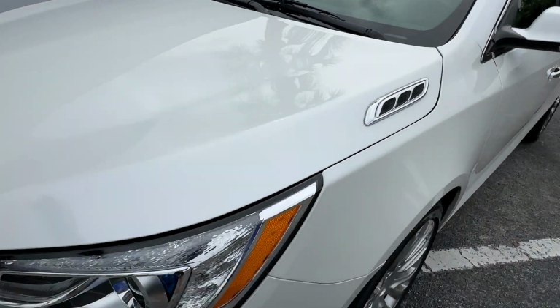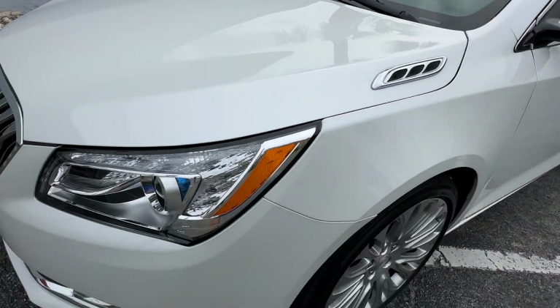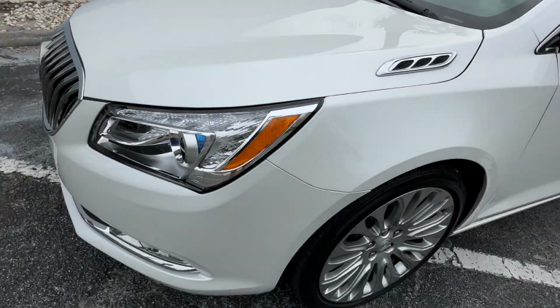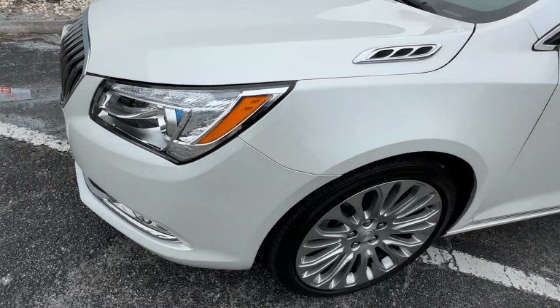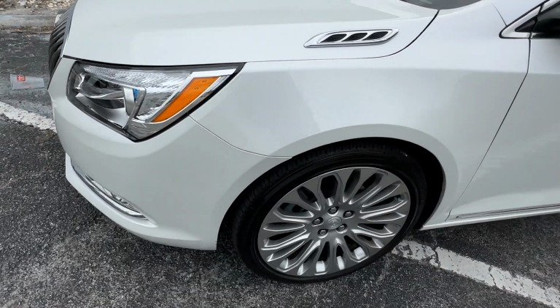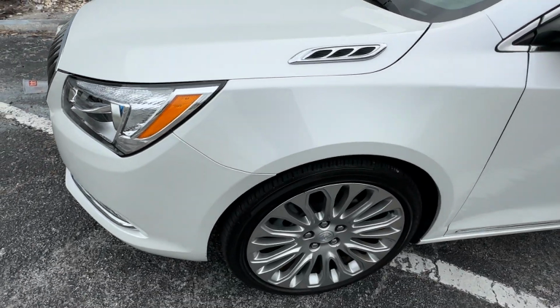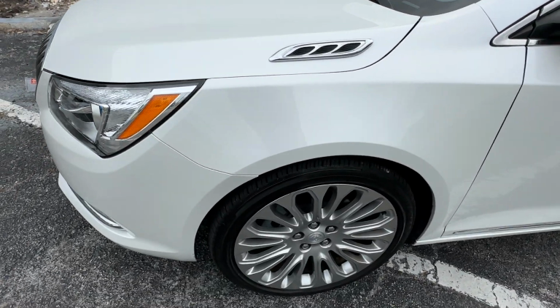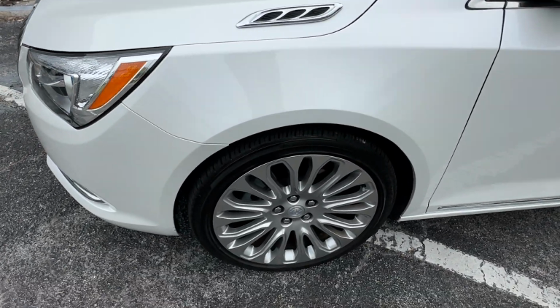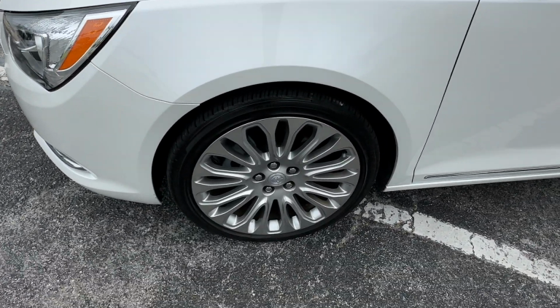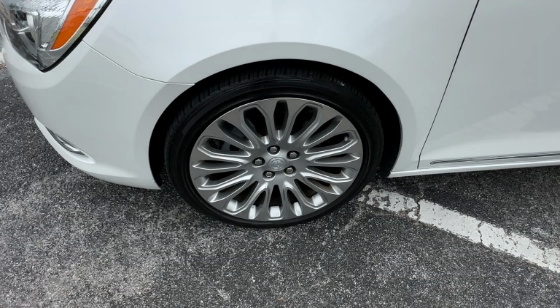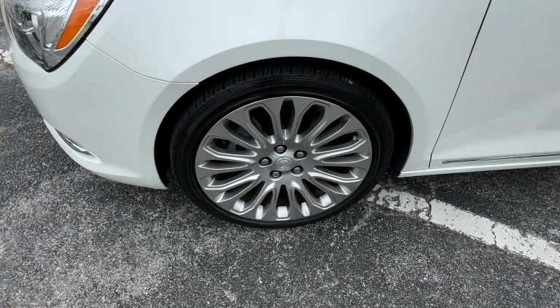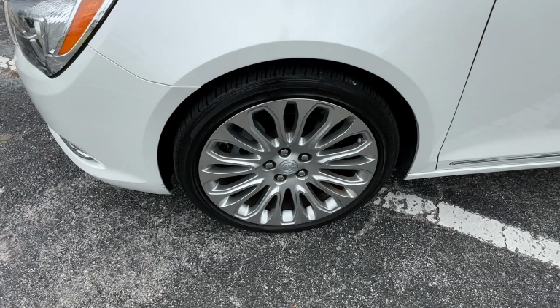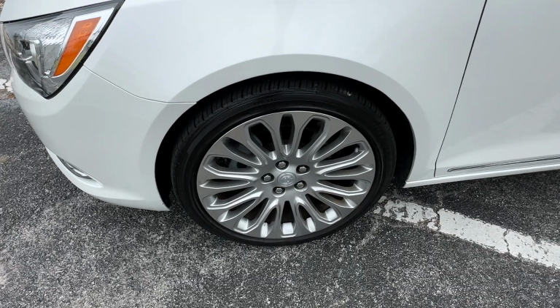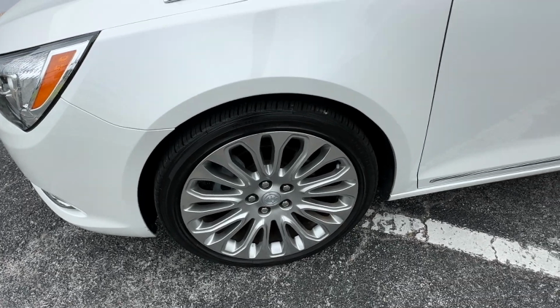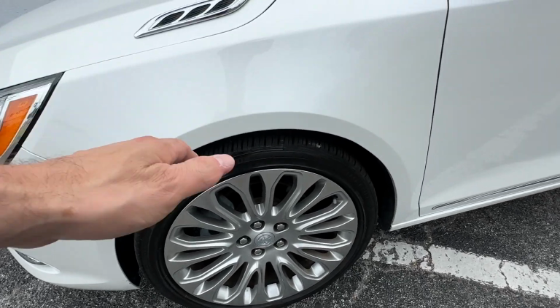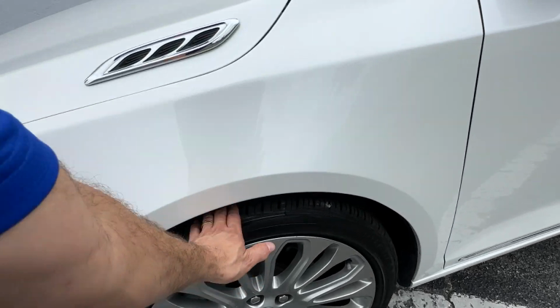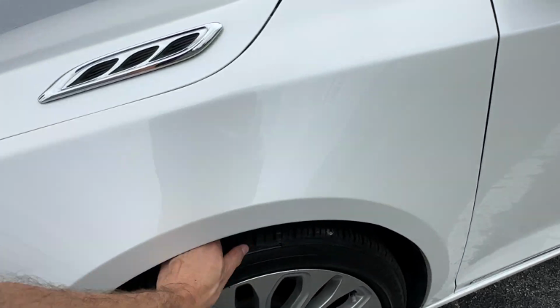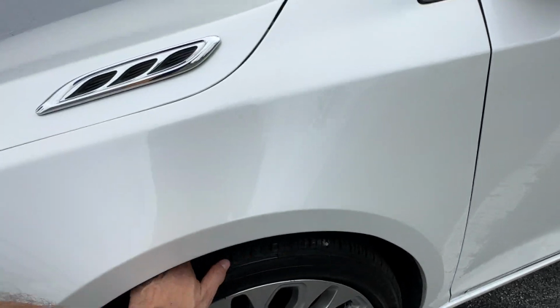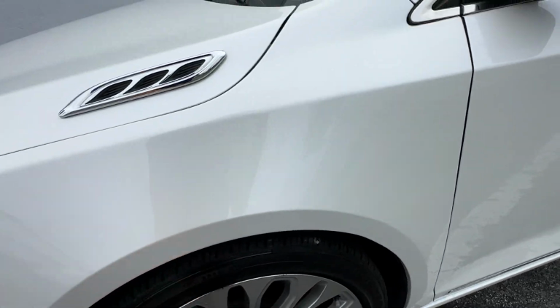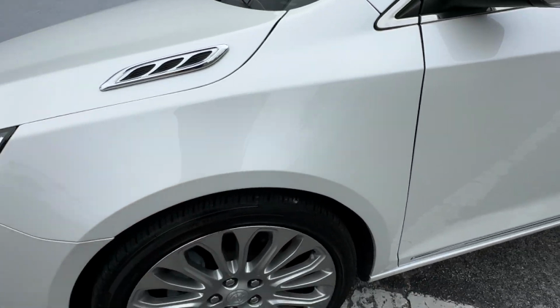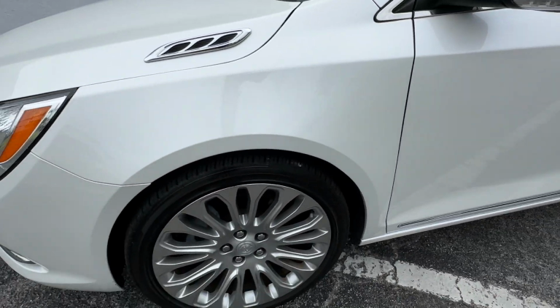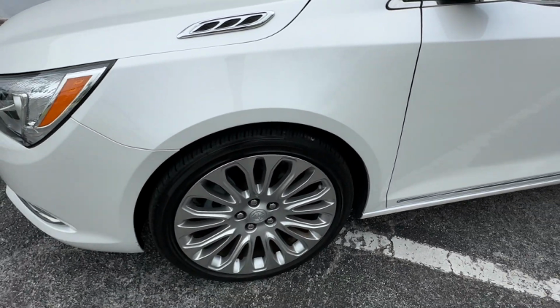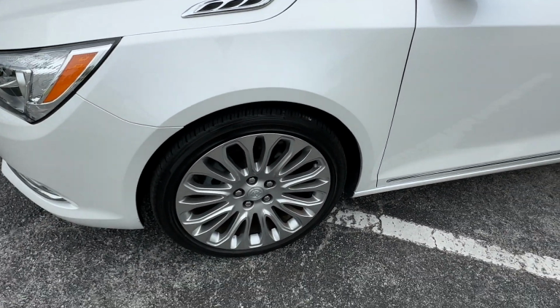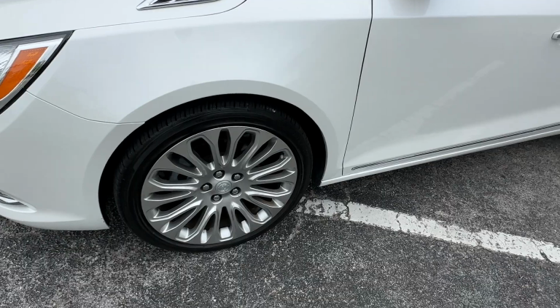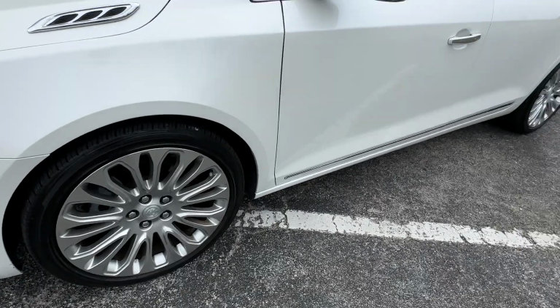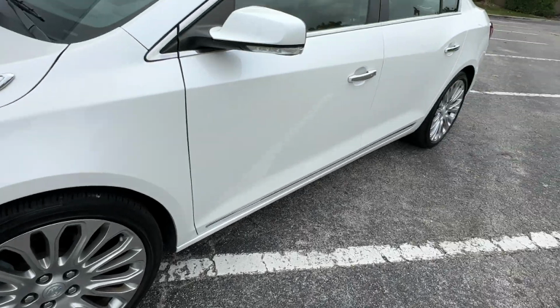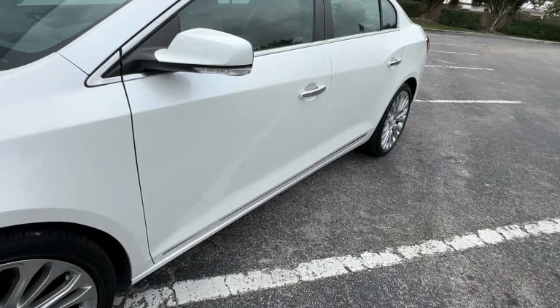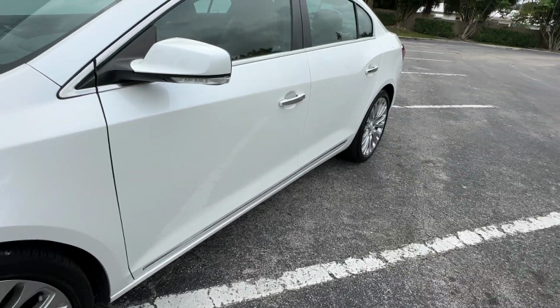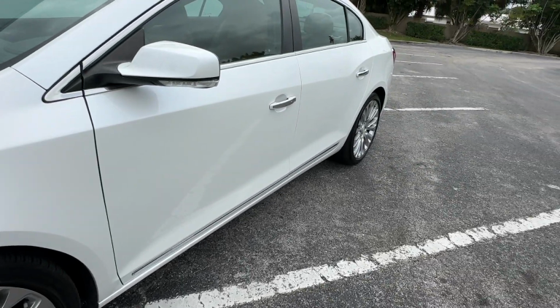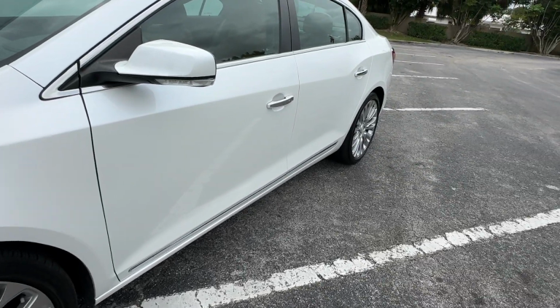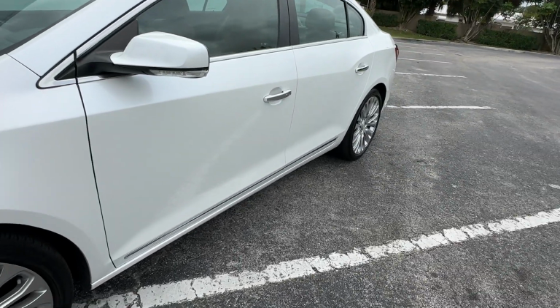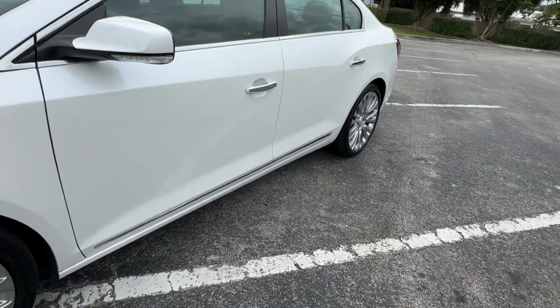Front fender looks good — no scratches, dents or dings. Front wheel looks good, no curb rash. Tires are new all the way around on this car. Driver's side: no major scratches, dents or dings.